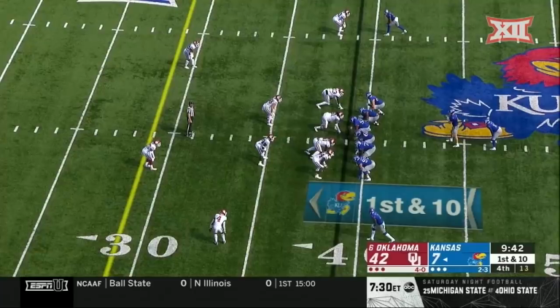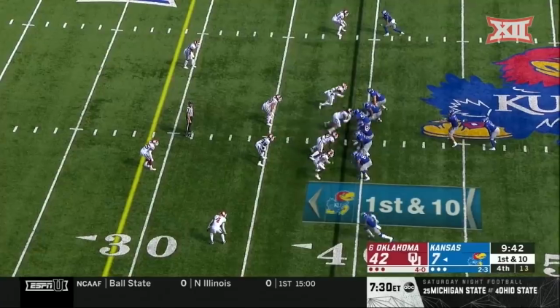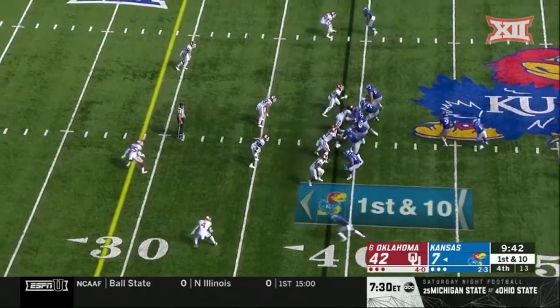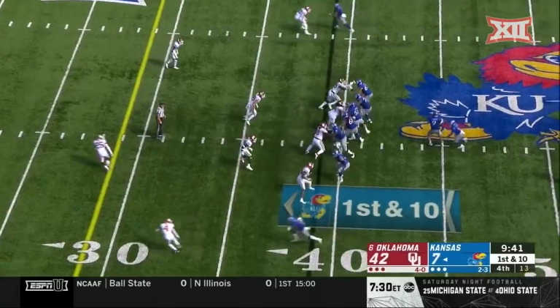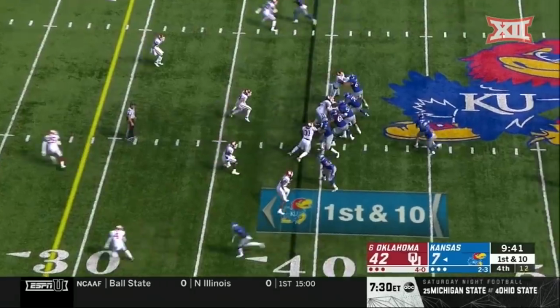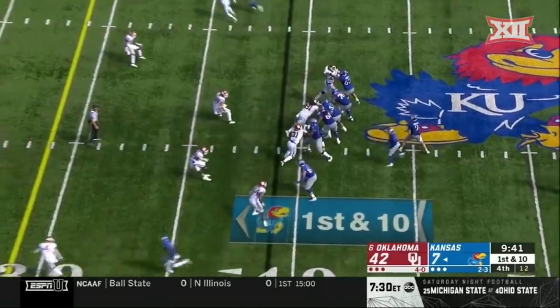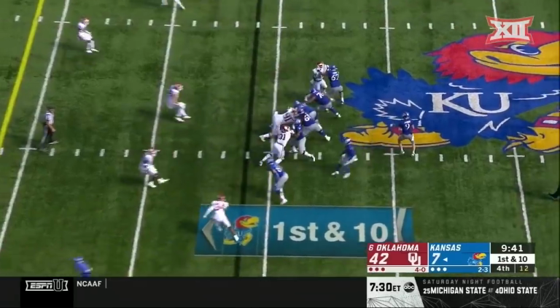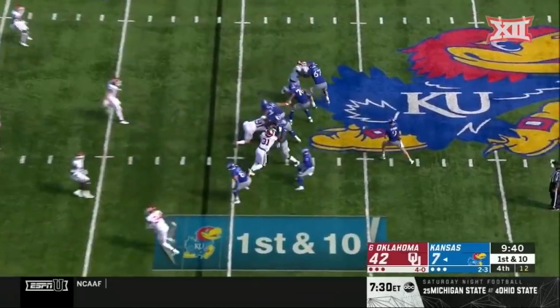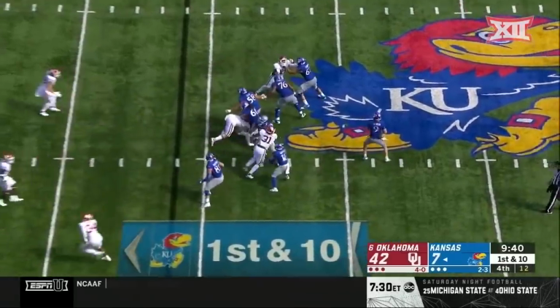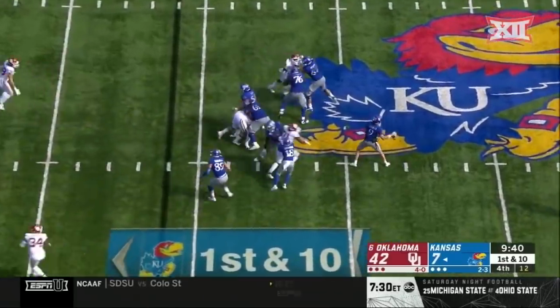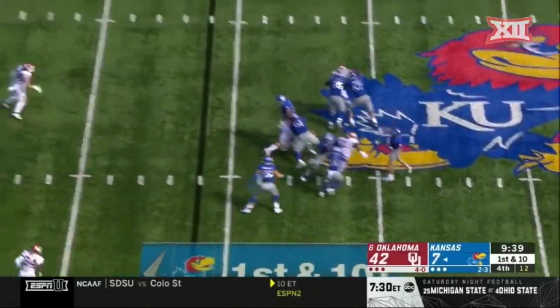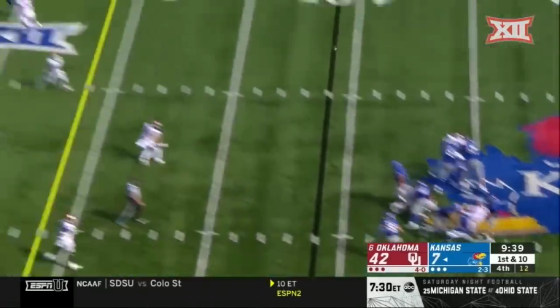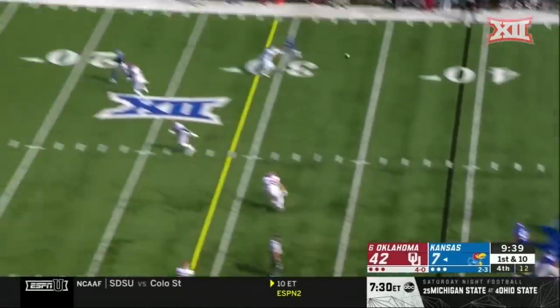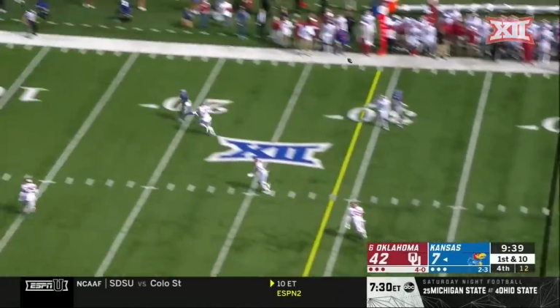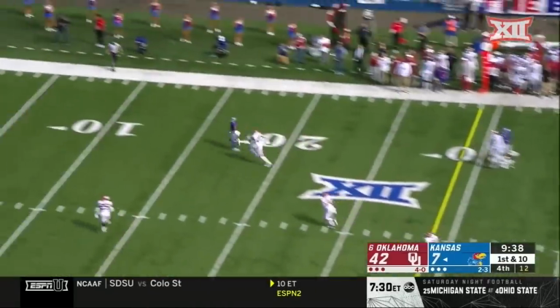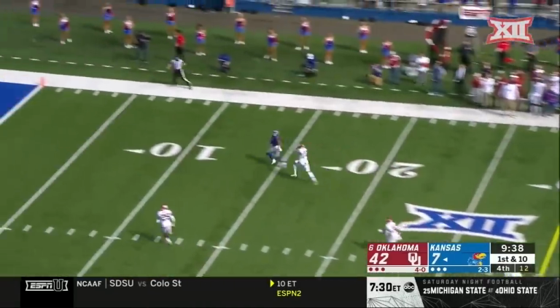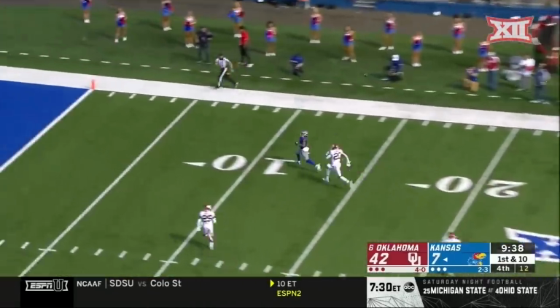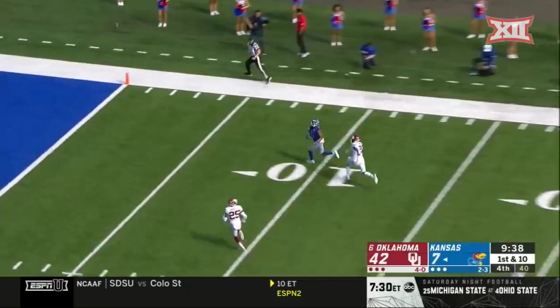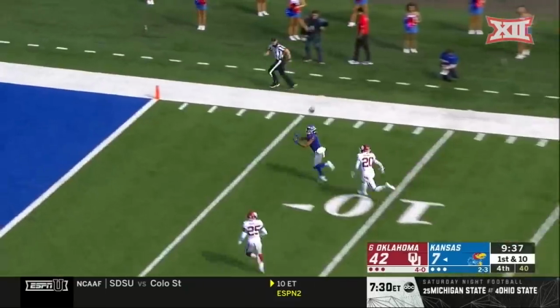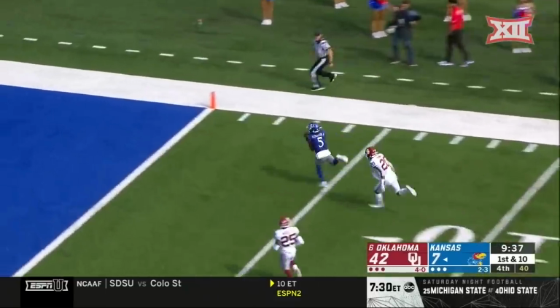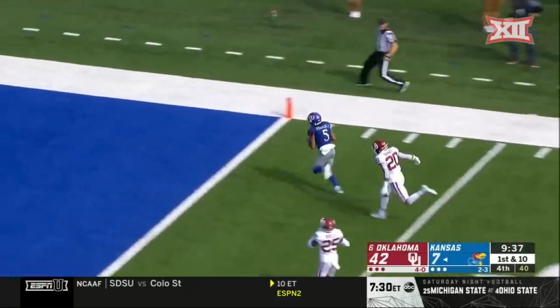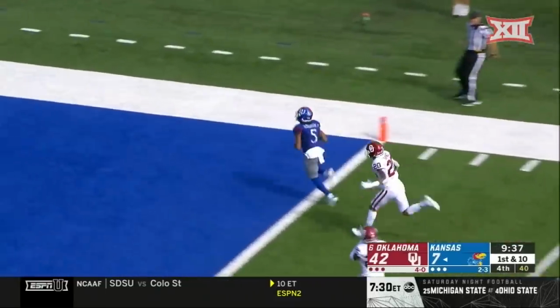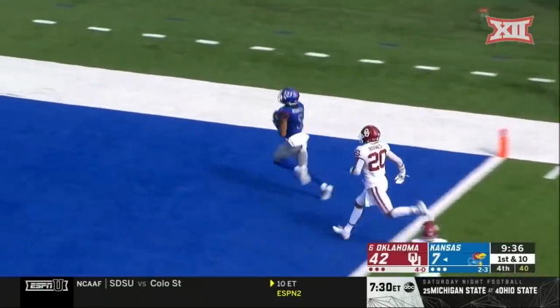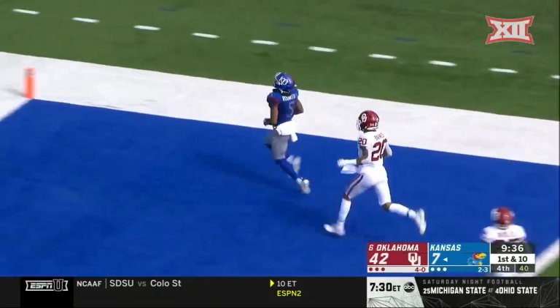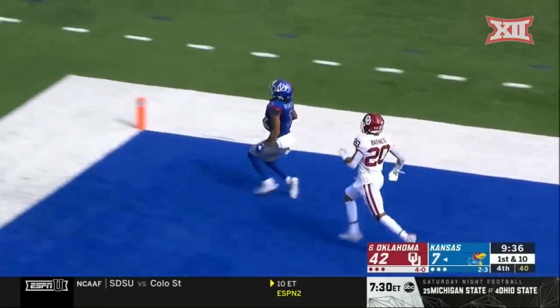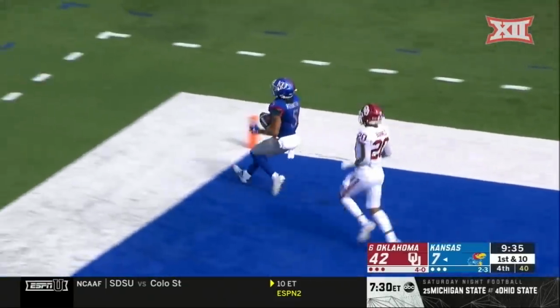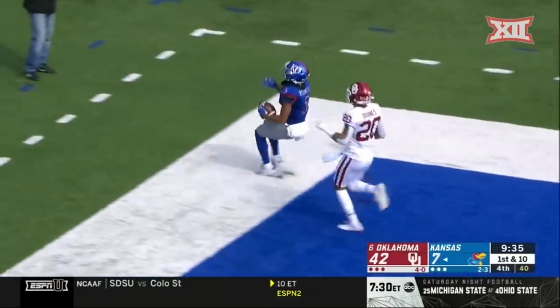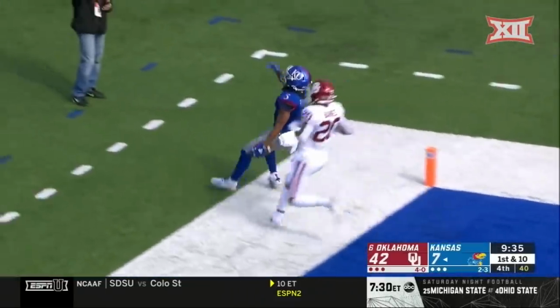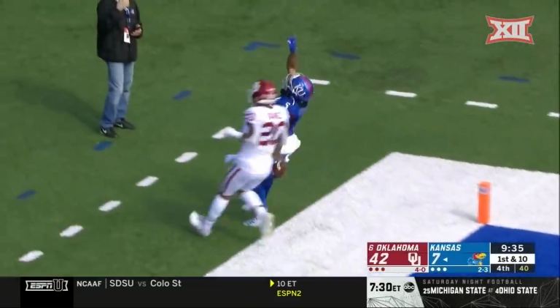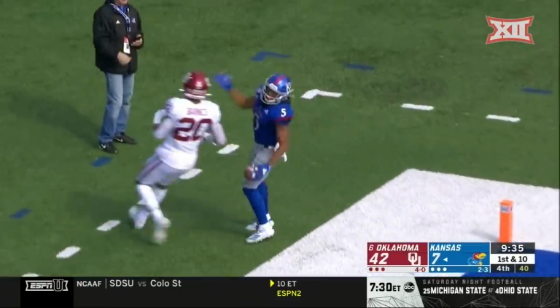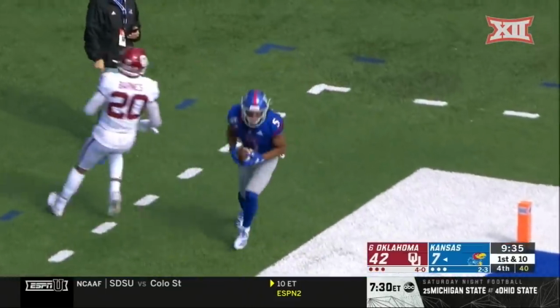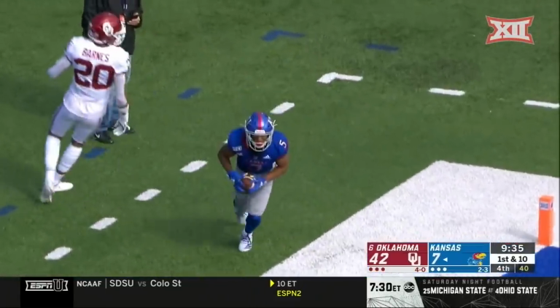Longhorns on ABC facing West Virginia. Stanley to the air again, taking another shot — and that one is on the money for a touchdown to Stephon Robinson.